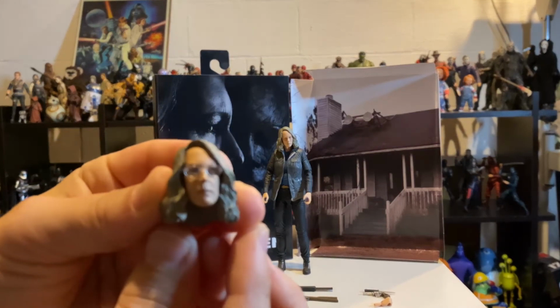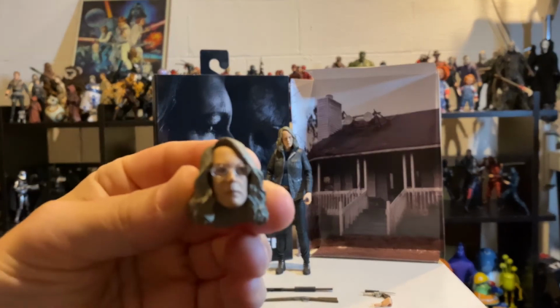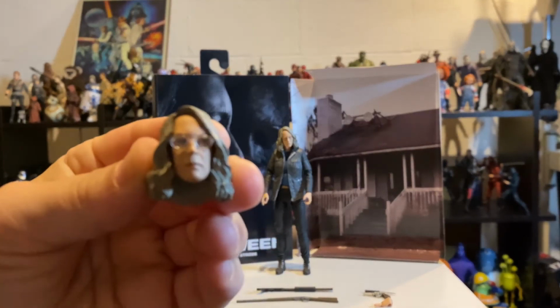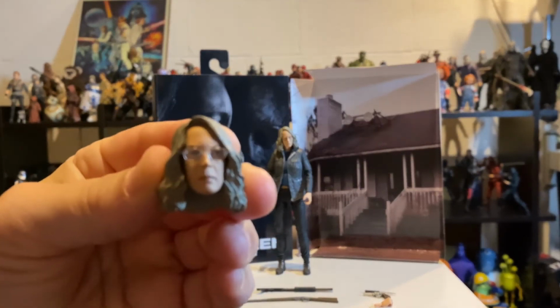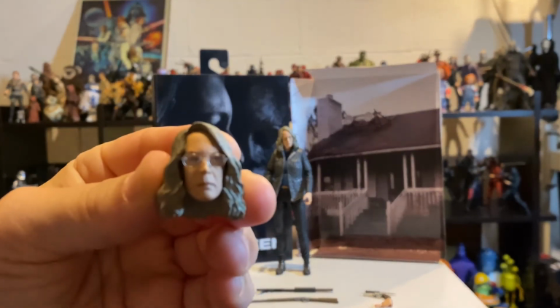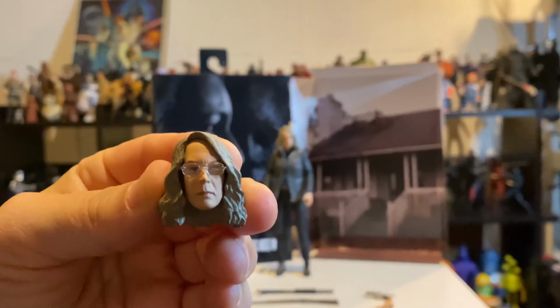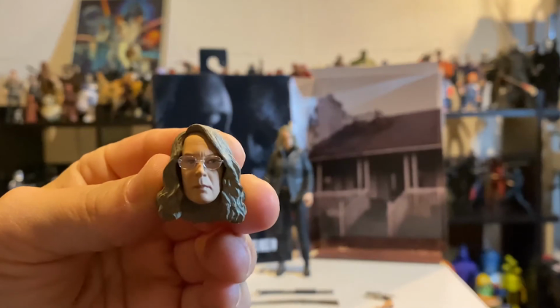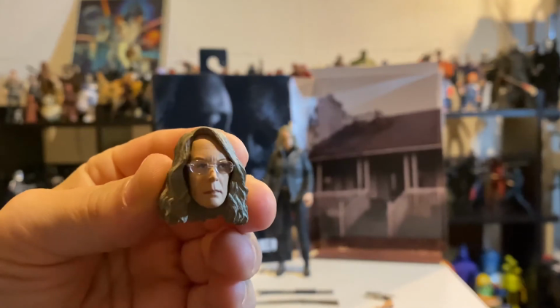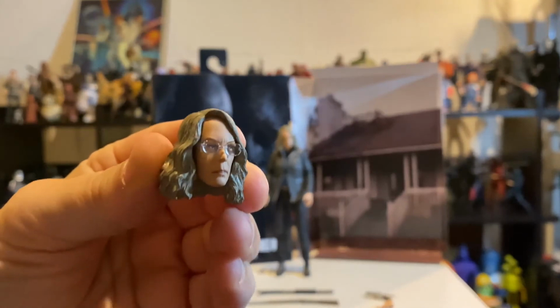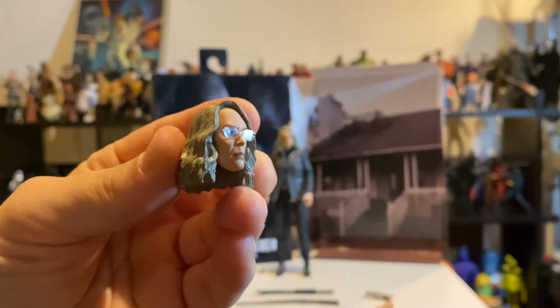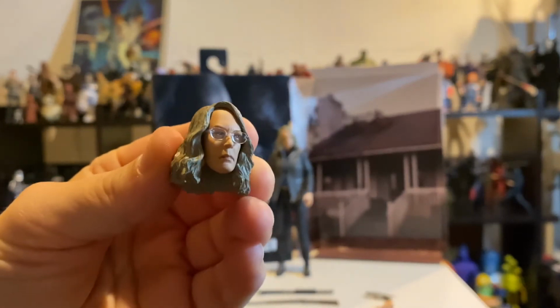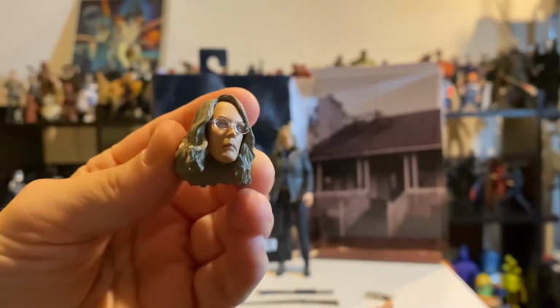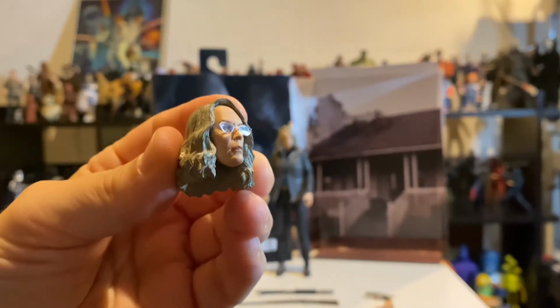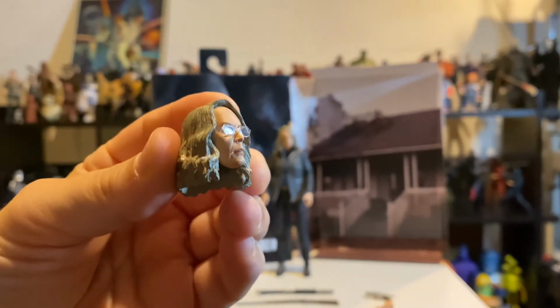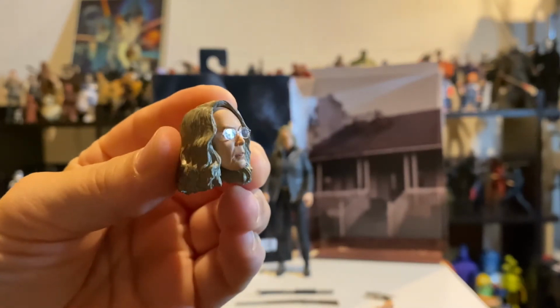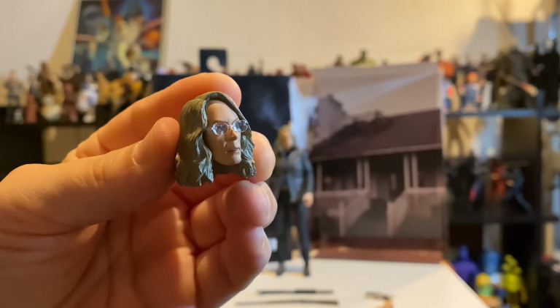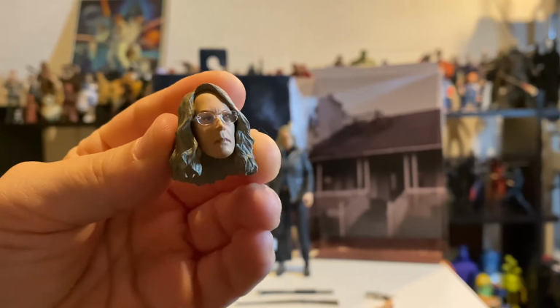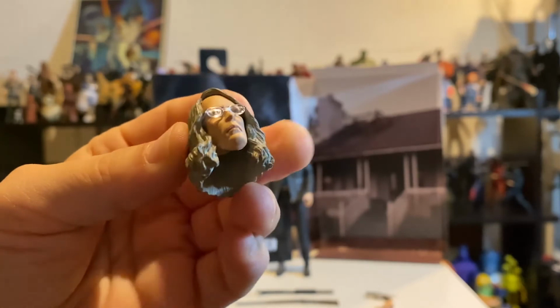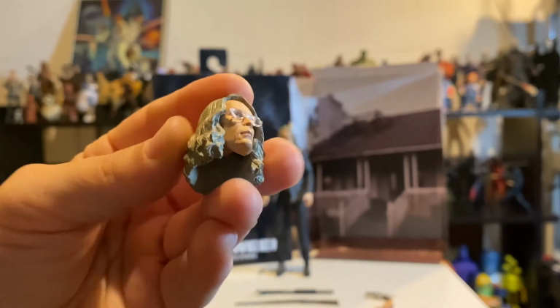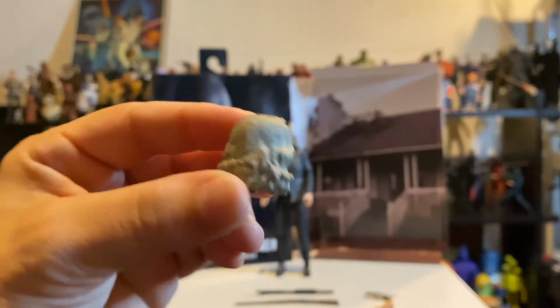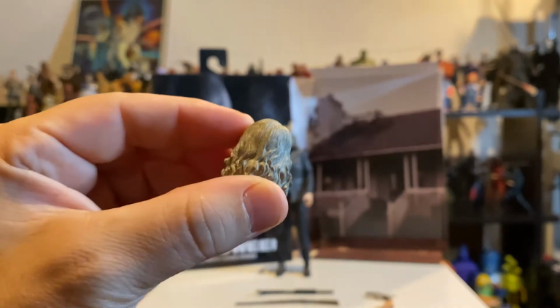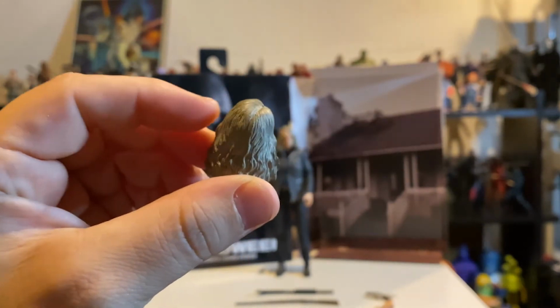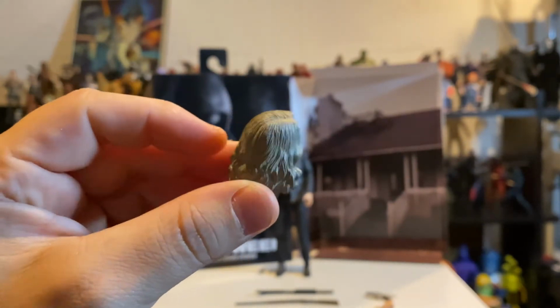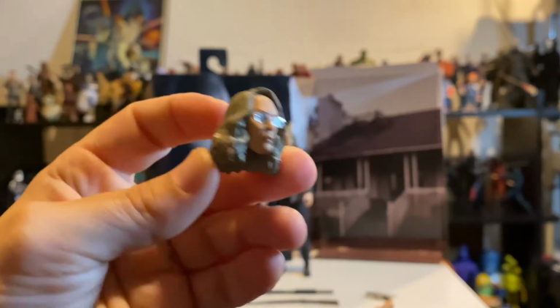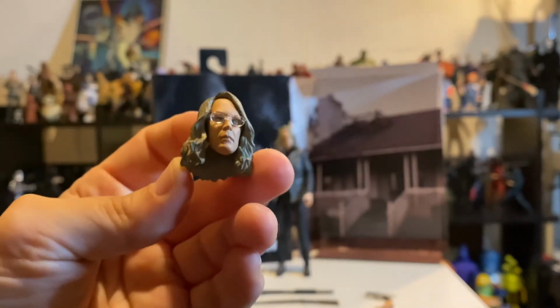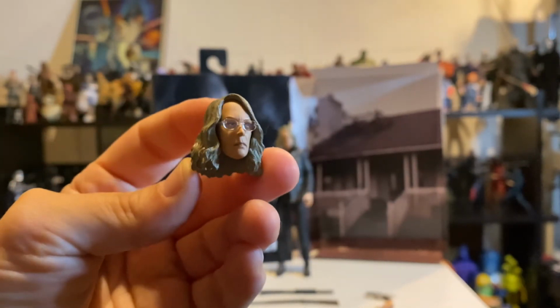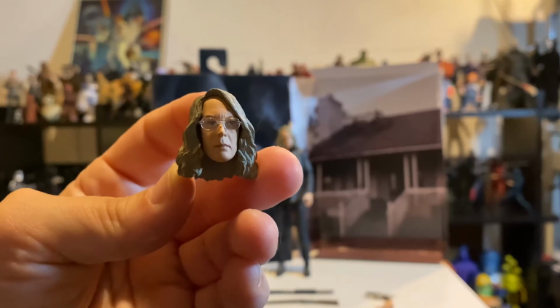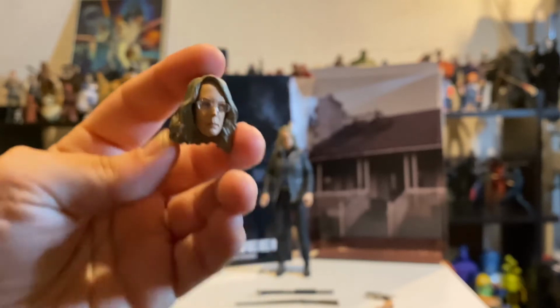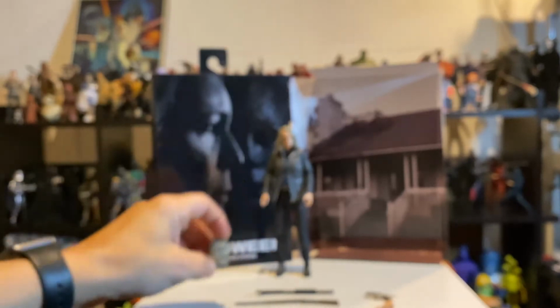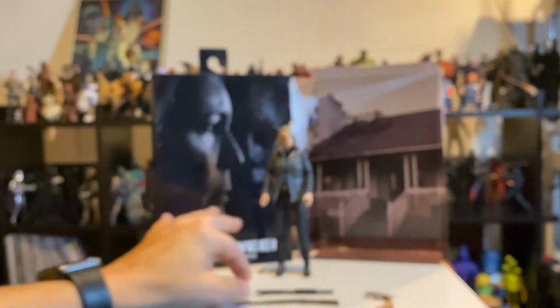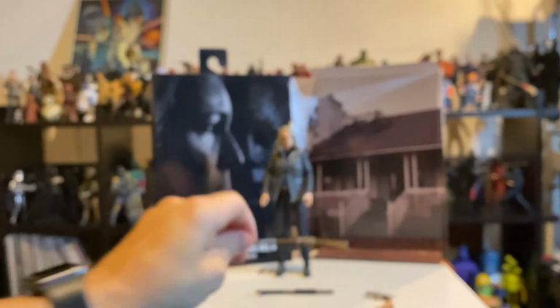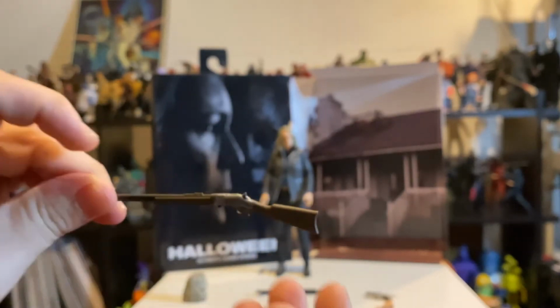The spare head with the glasses I think is a nice touch — more of just a relaxed Laurie and not the in-combat, trying-to-kill-Michael Laurie face, which is cool. Having a spare head, the details of the glasses are awesome.